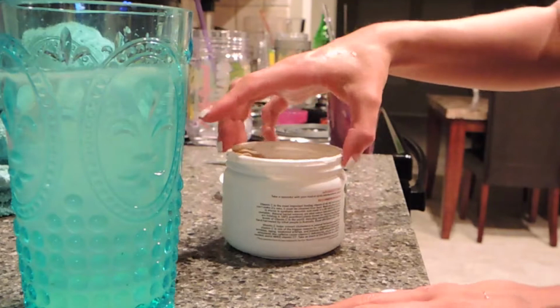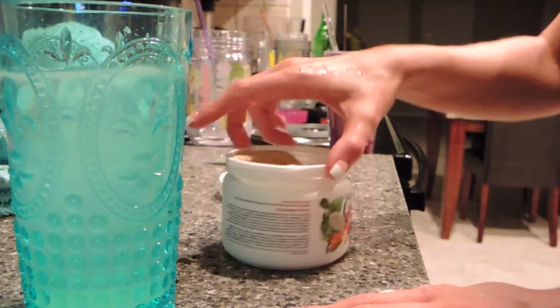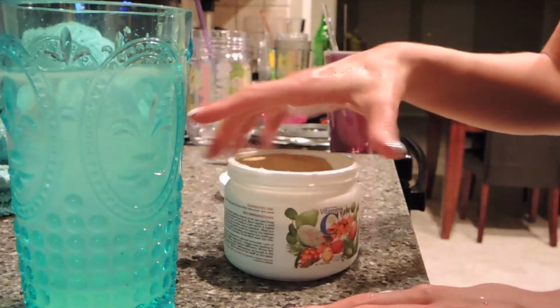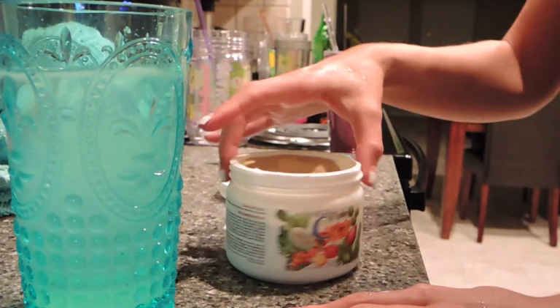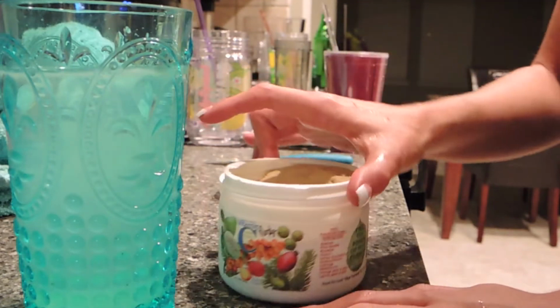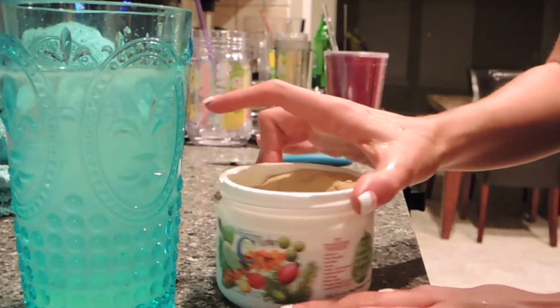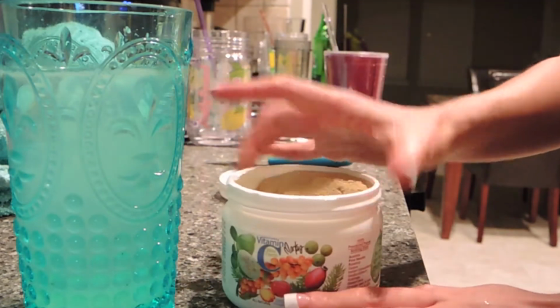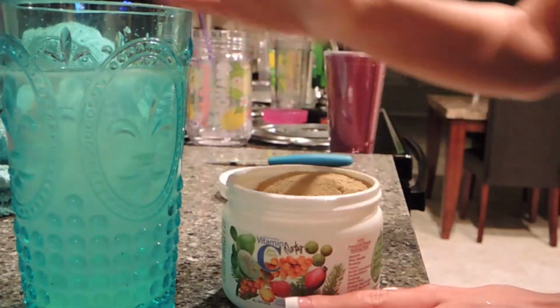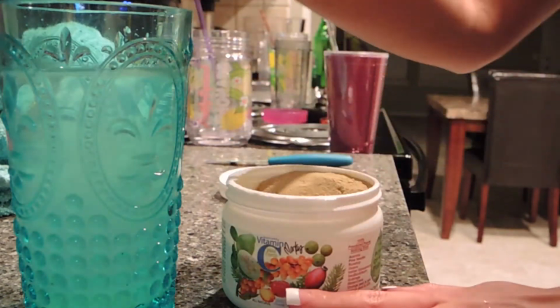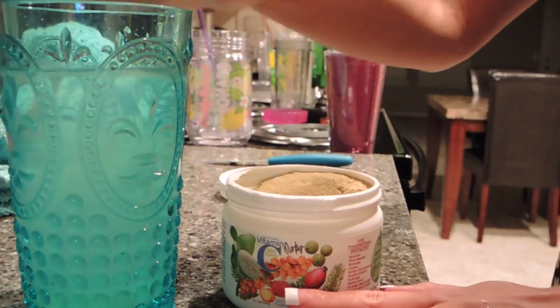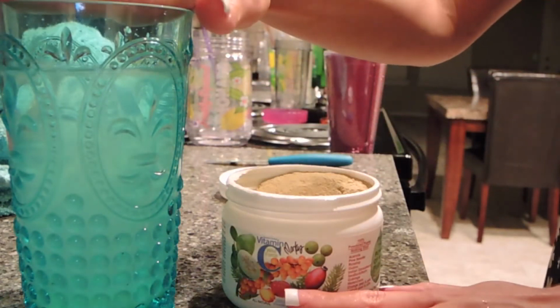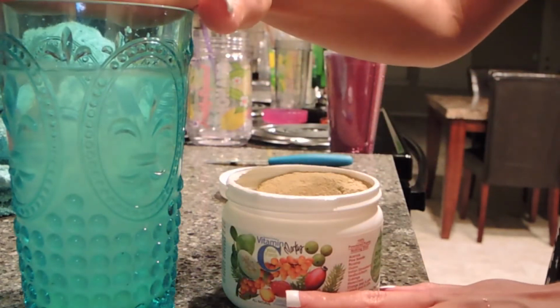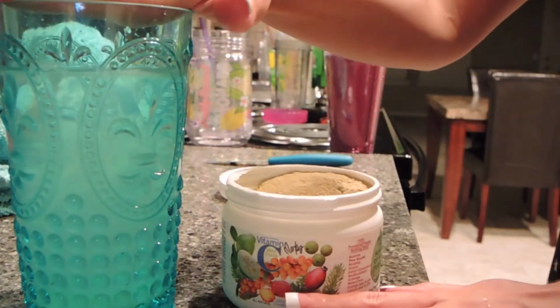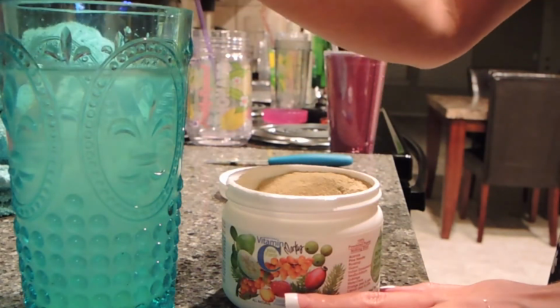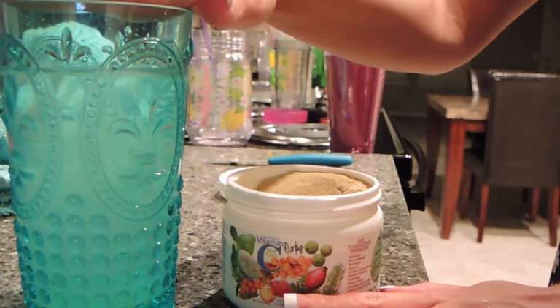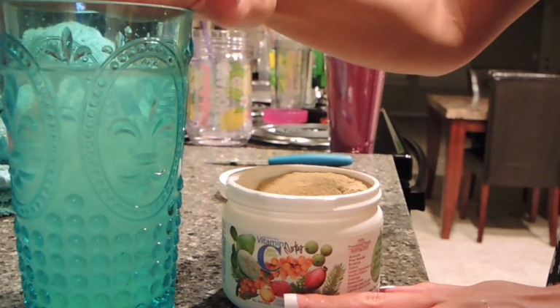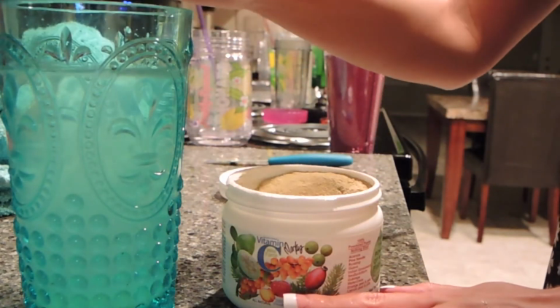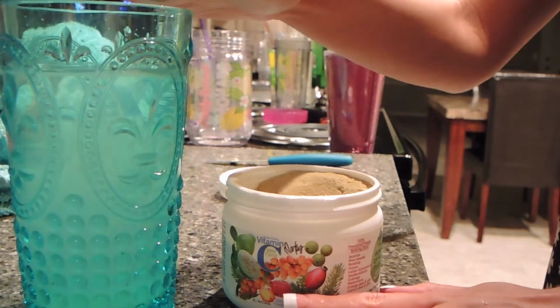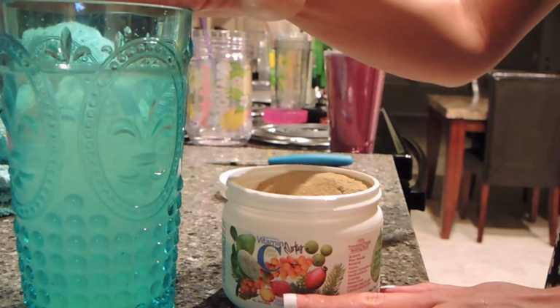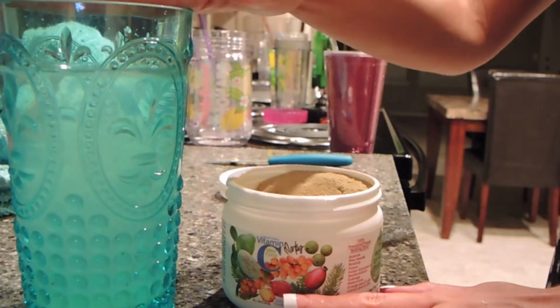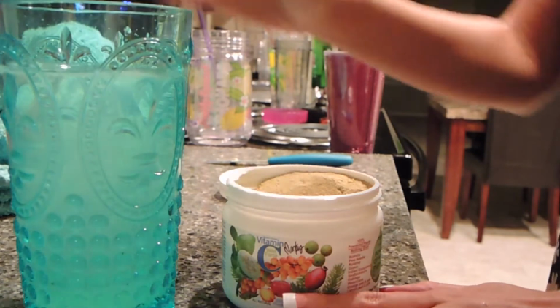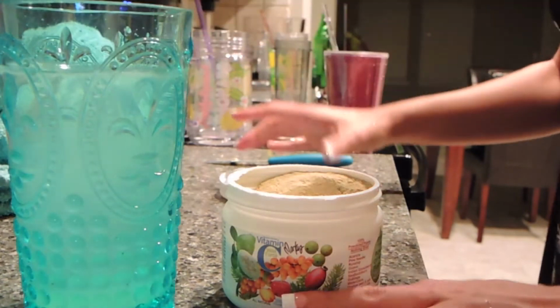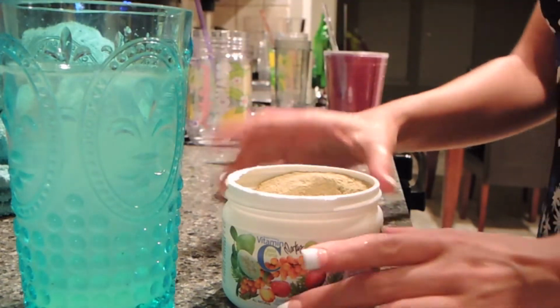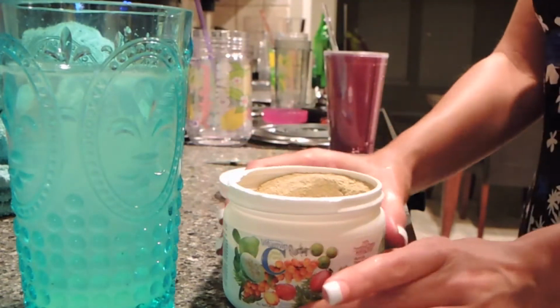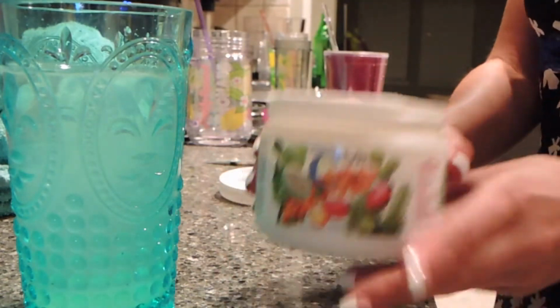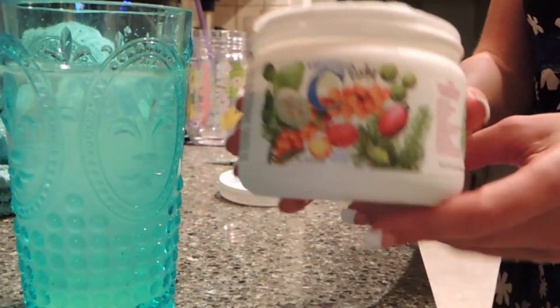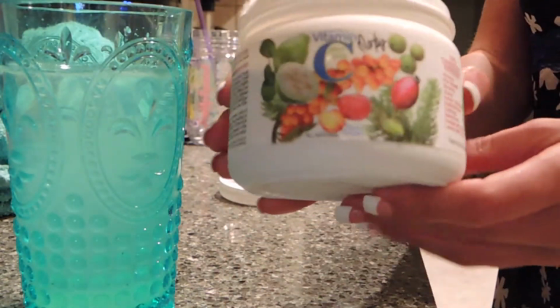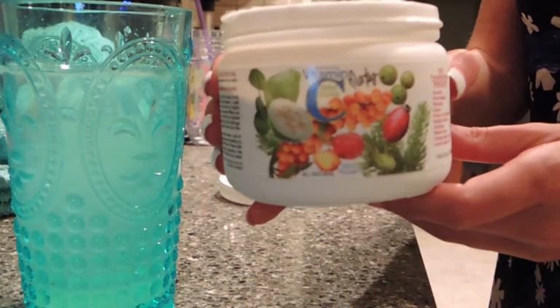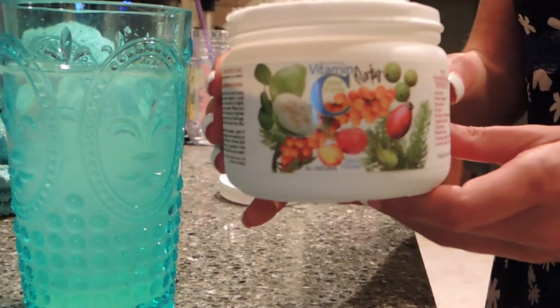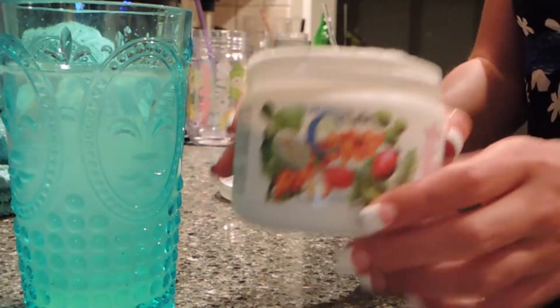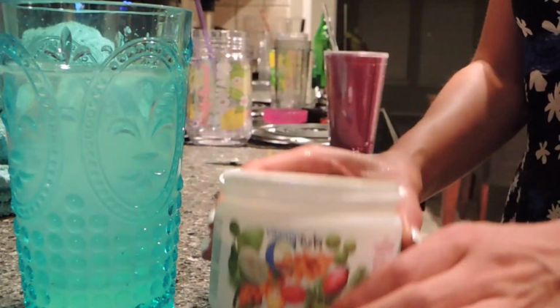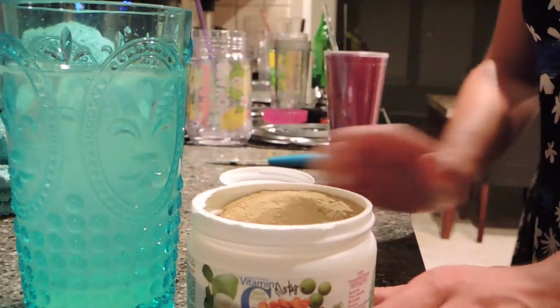Hey guys, so this is my new morning routine. This is a glass full of water and the juice of one lemon, and then this is my Marcus Rothkranz Vitamin C Powder.